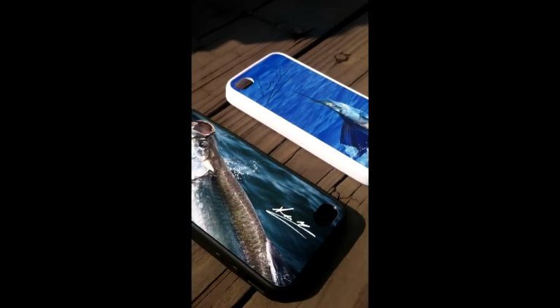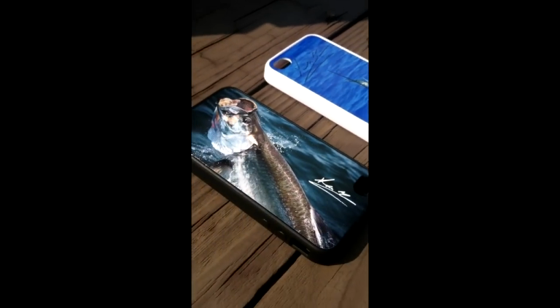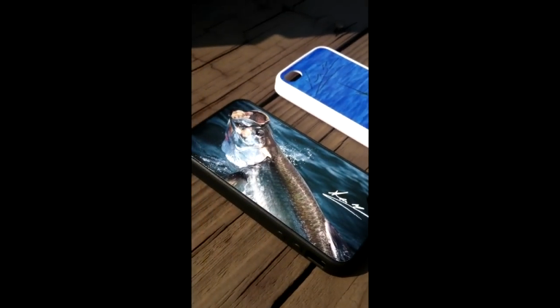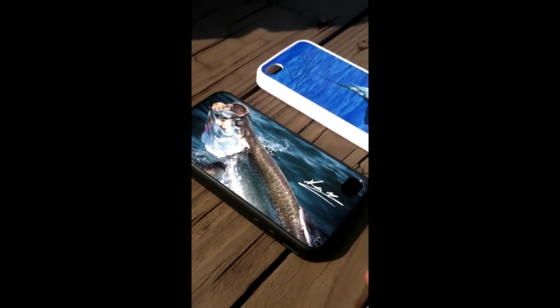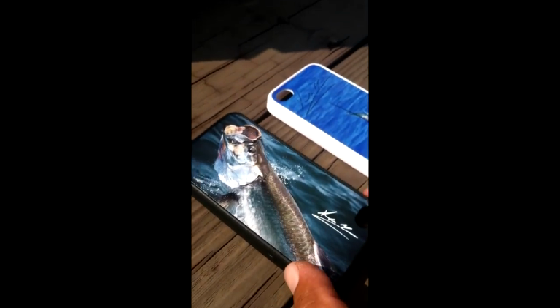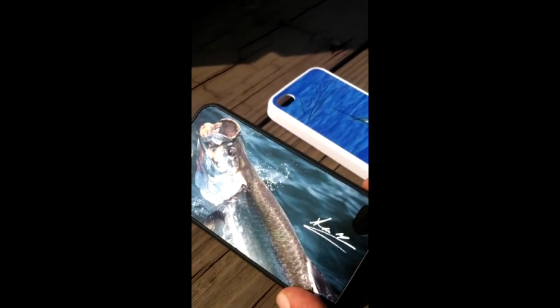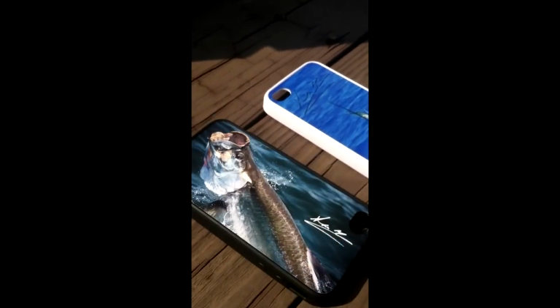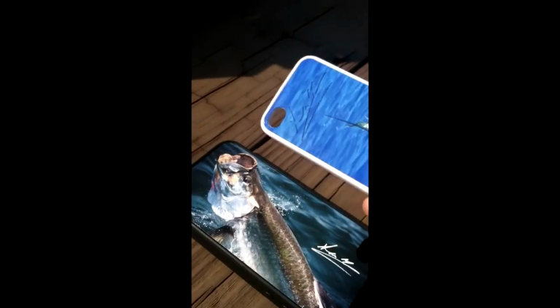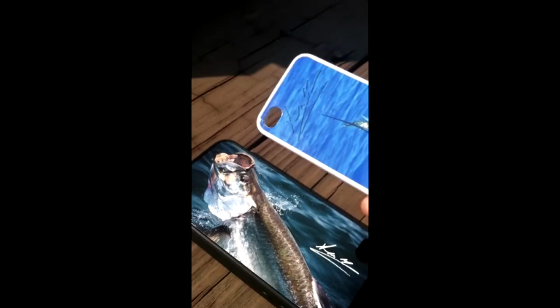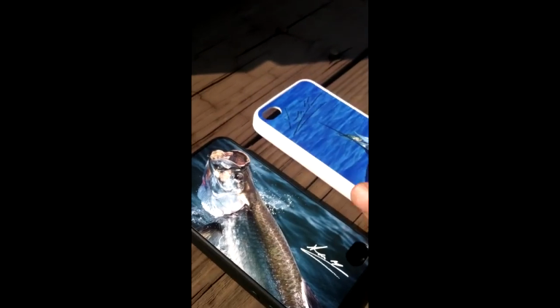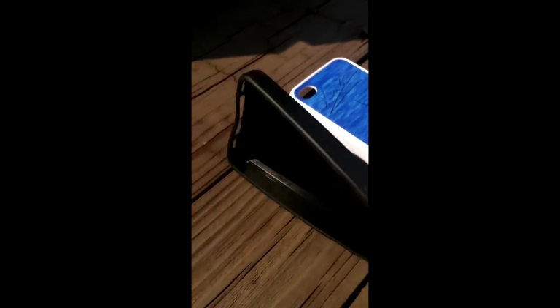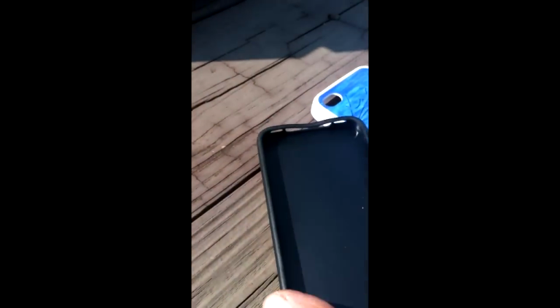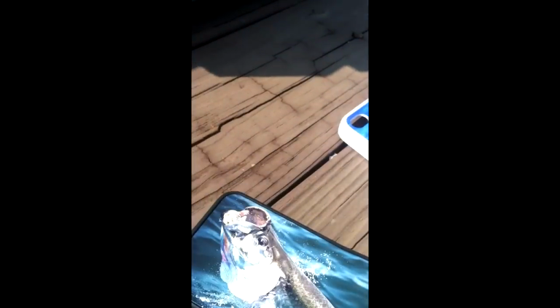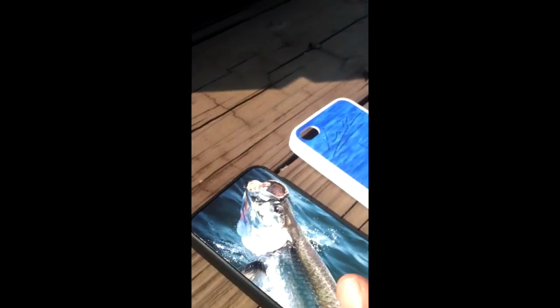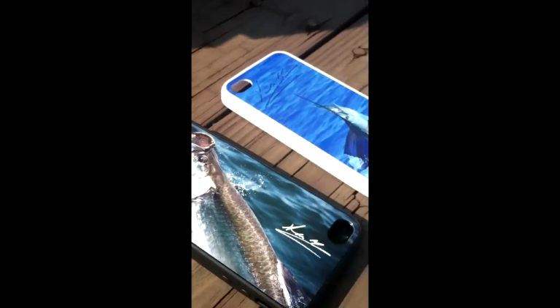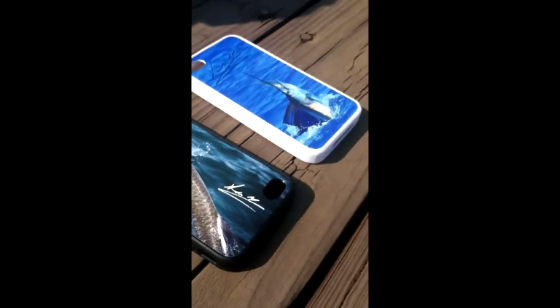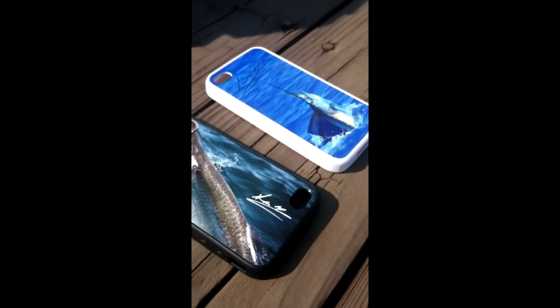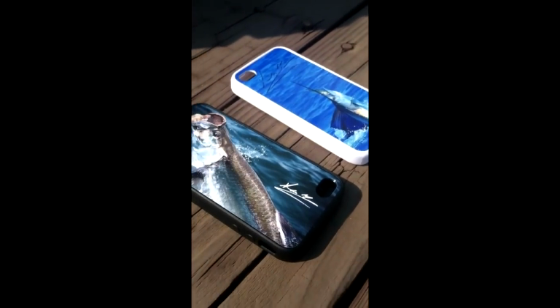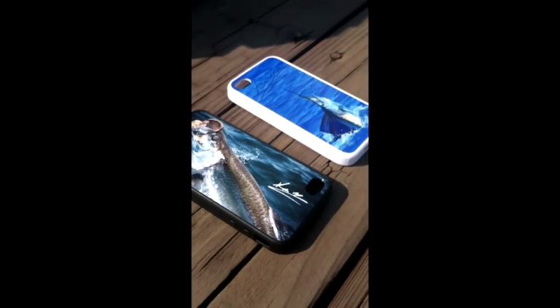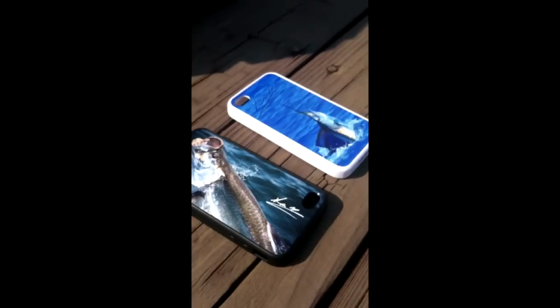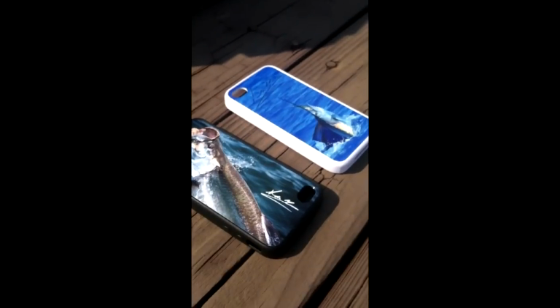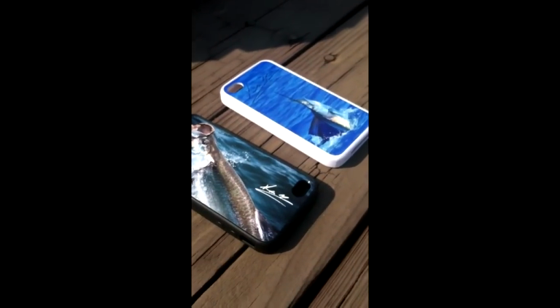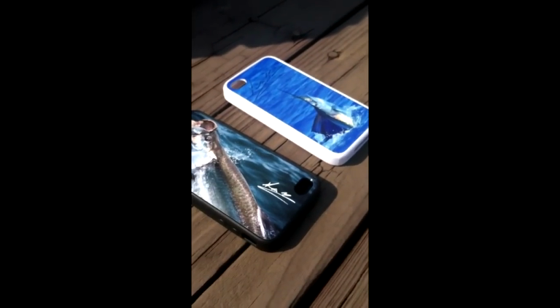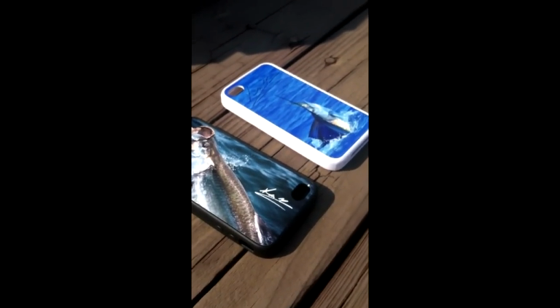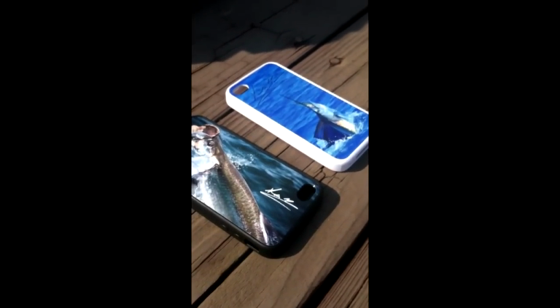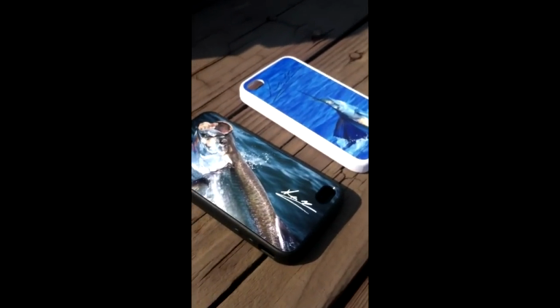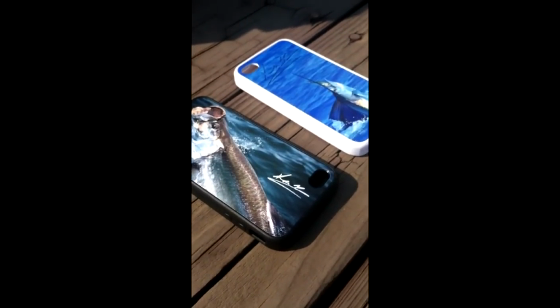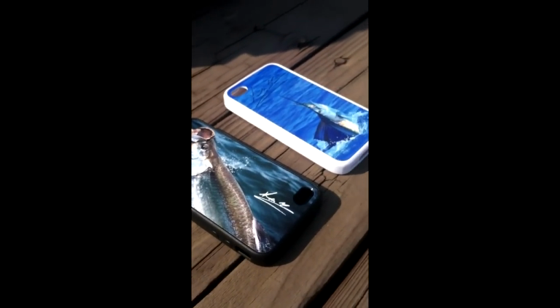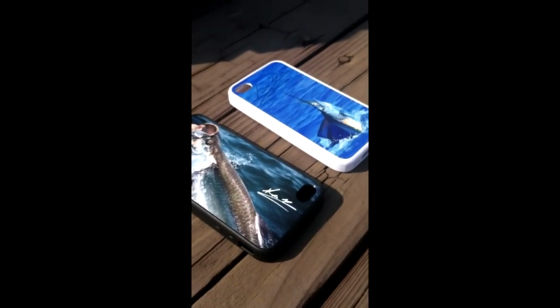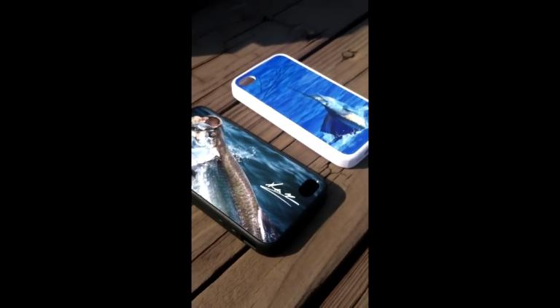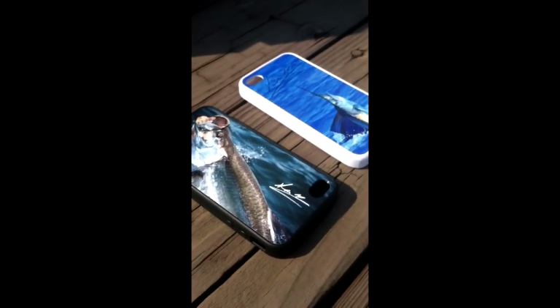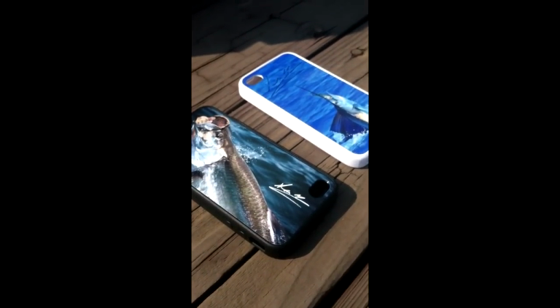I hope that answers a lot of your questions. As you can see, it's very vivid in the sun here. These things will be in retail stores soon — I'm getting the packaging done. I might go film the packaging right now to show it to you guys.